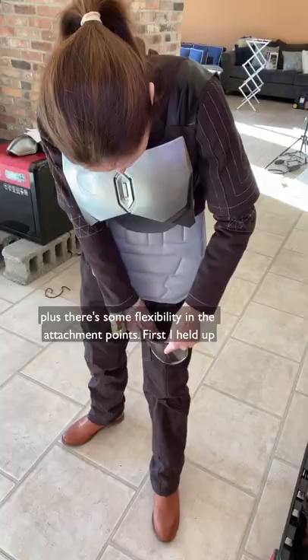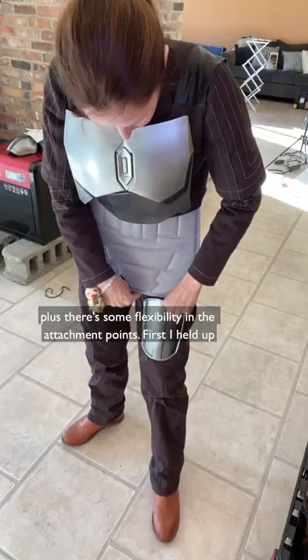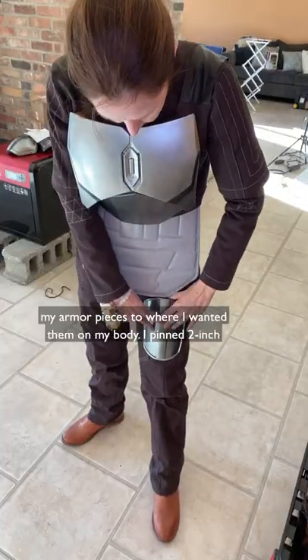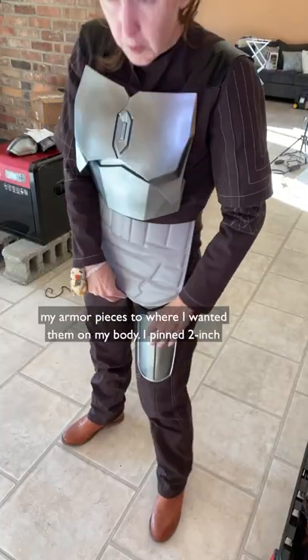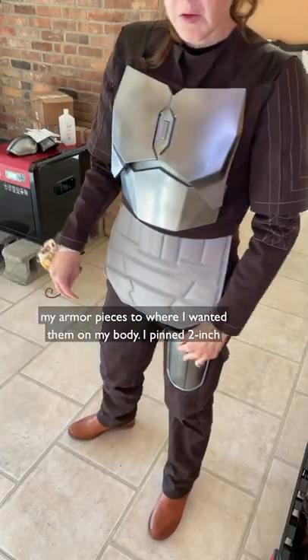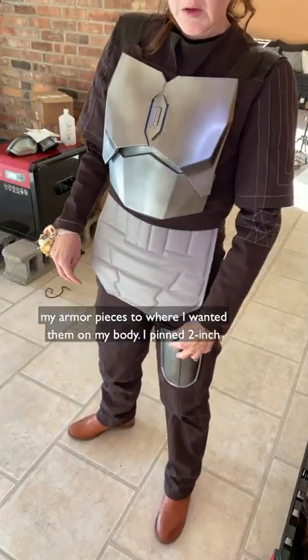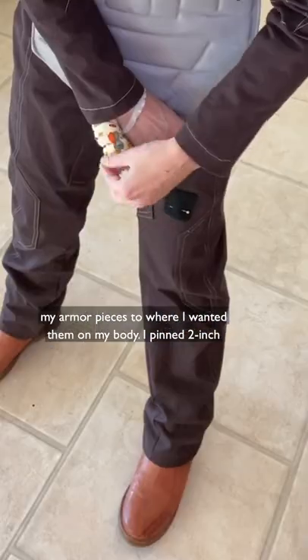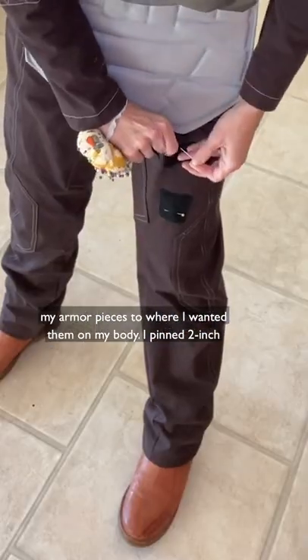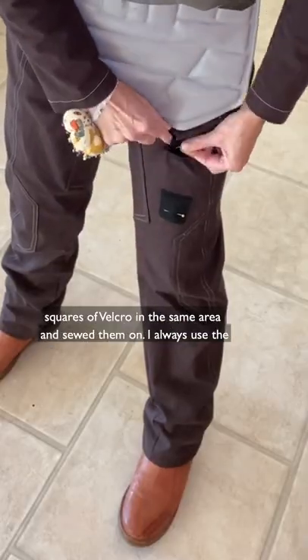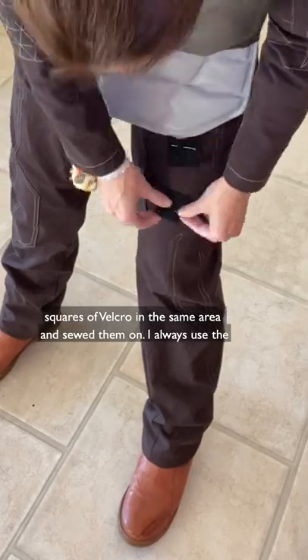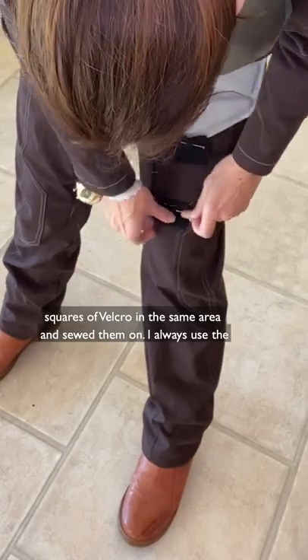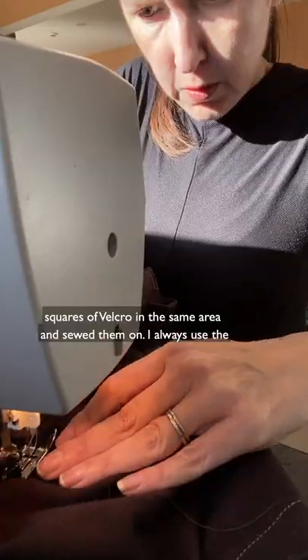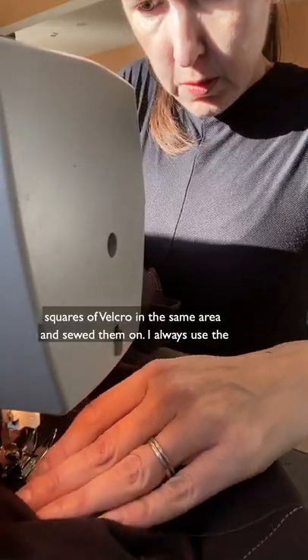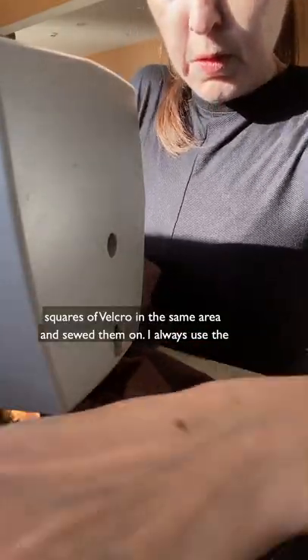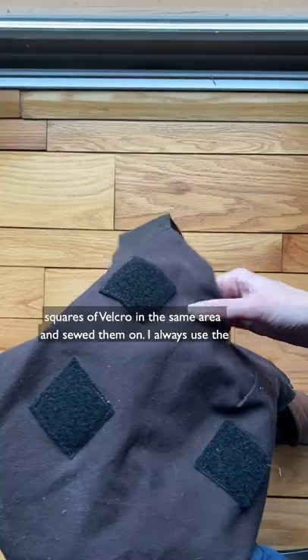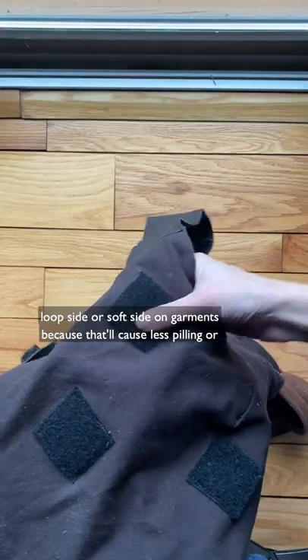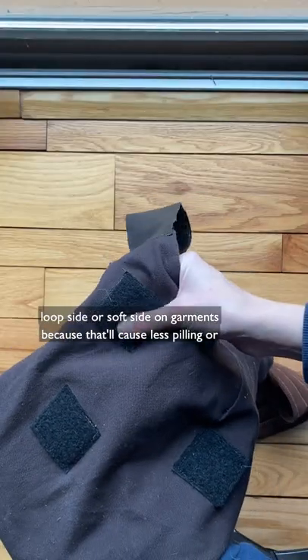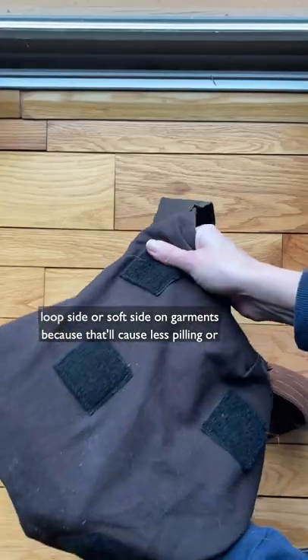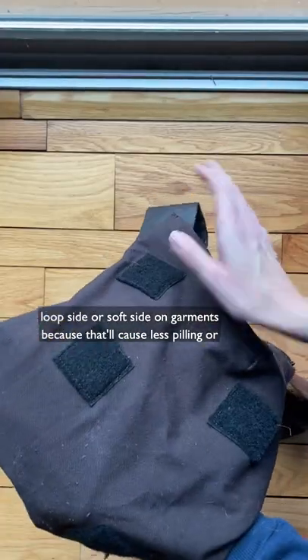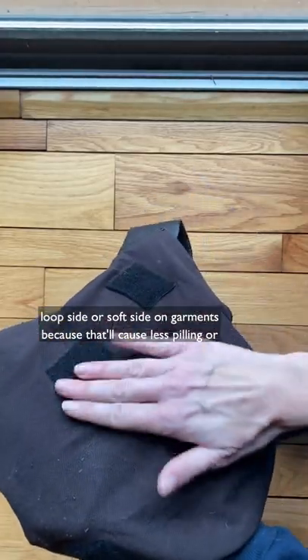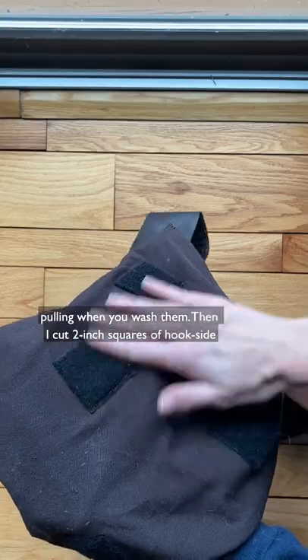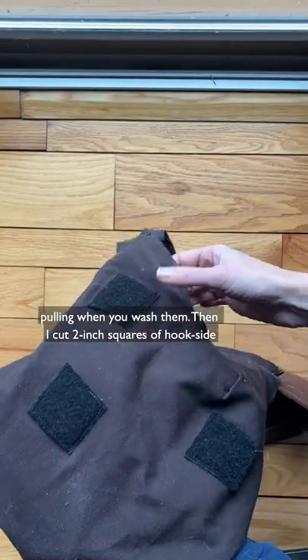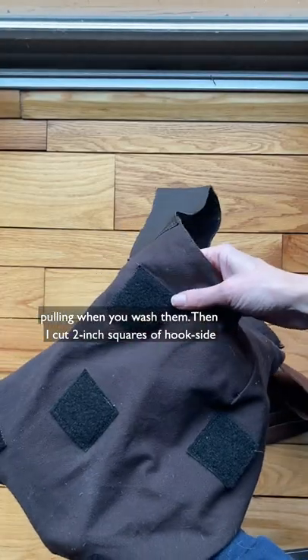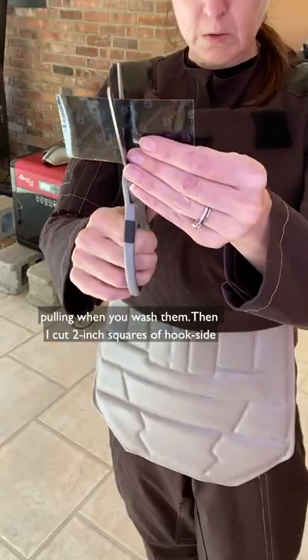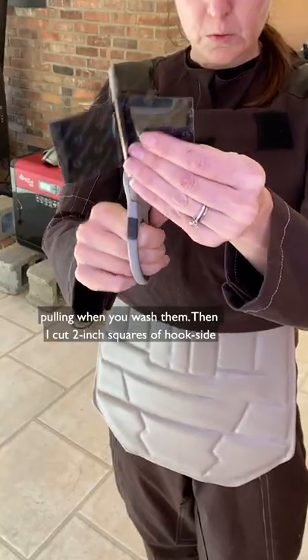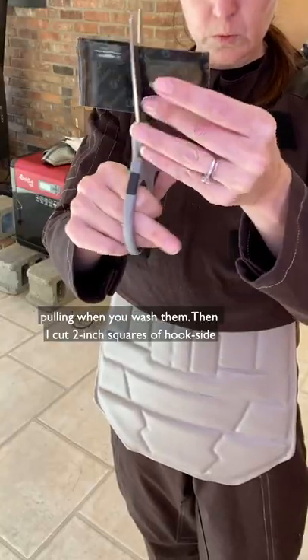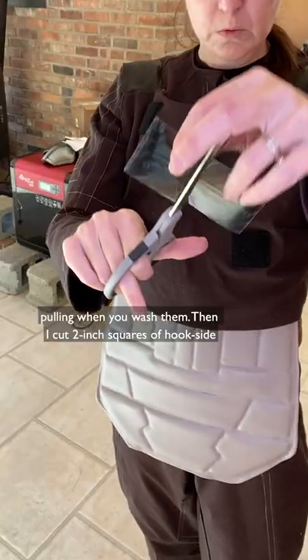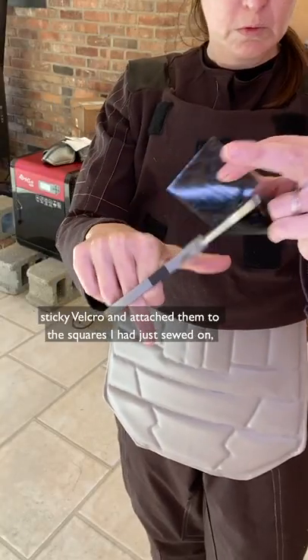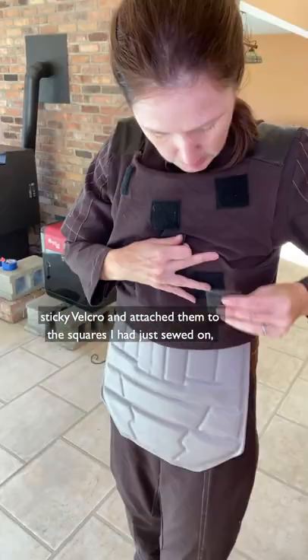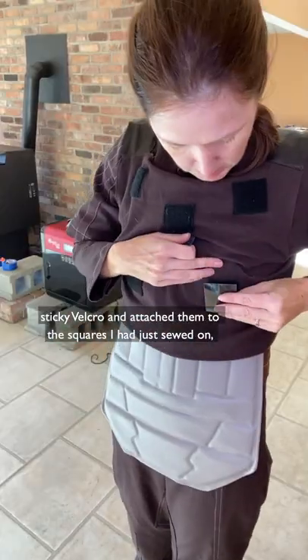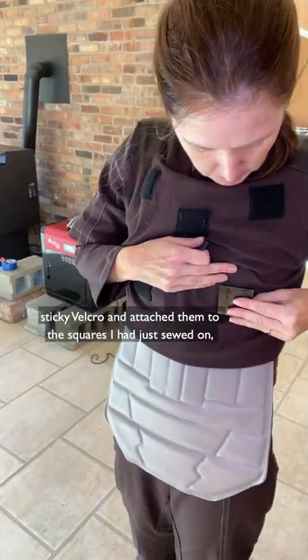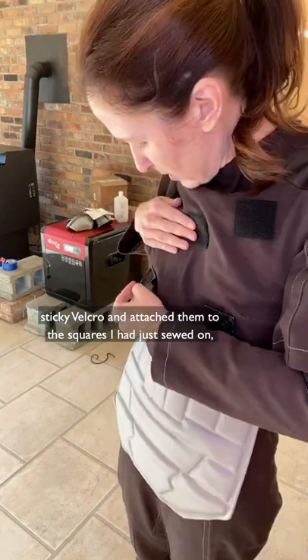First I held up my armor pieces to where I wanted them on my body. I pinned 2-inch squares of Velcro in the same area and sewed them on. I always use the loop or soft side on garments because that'll cause less pilling or pulling when you wash them.